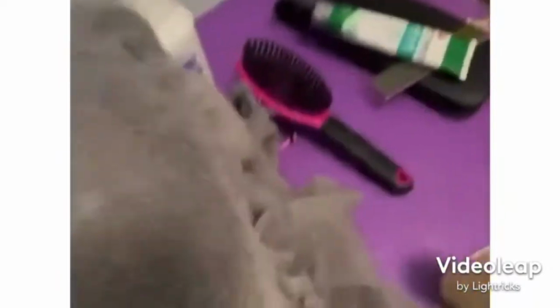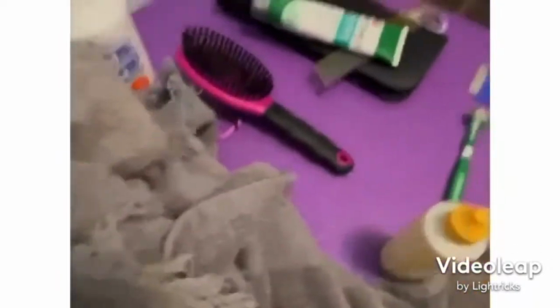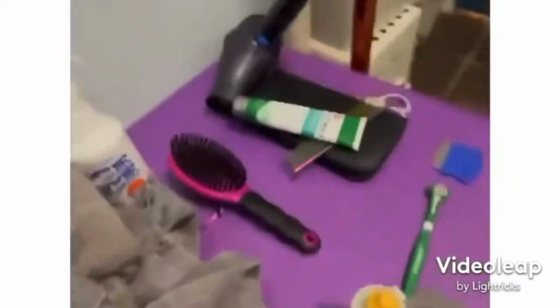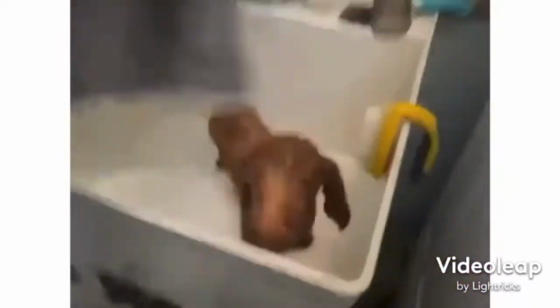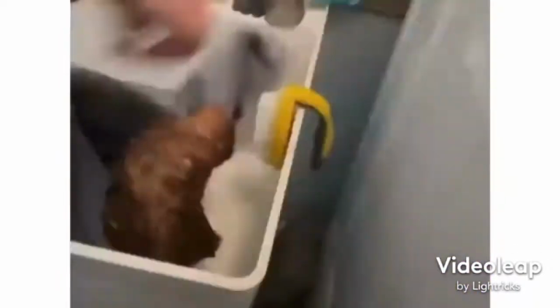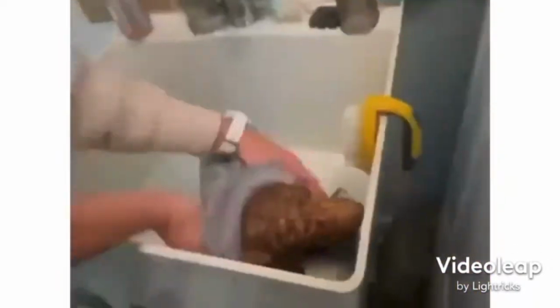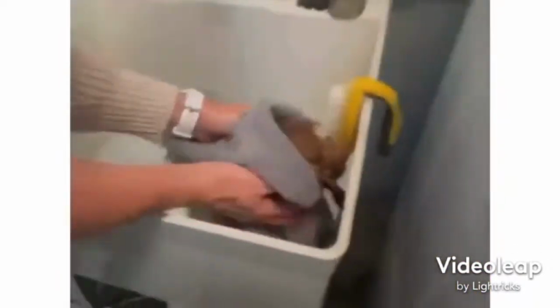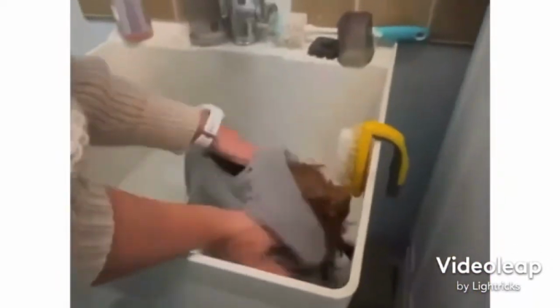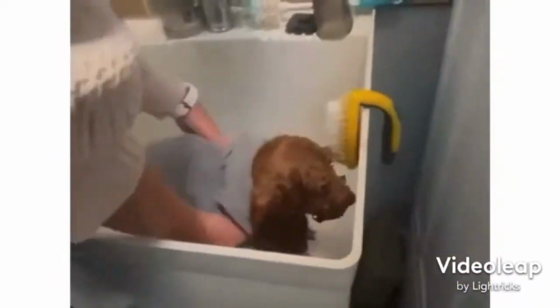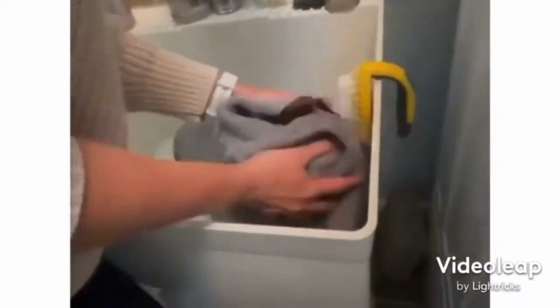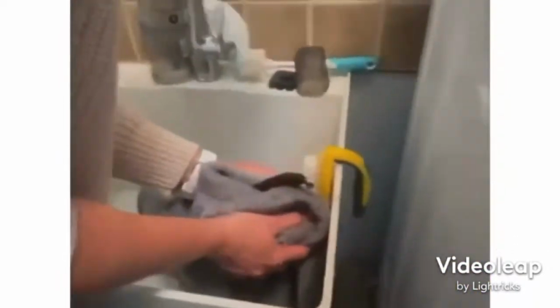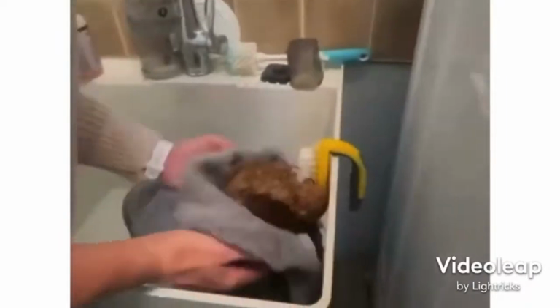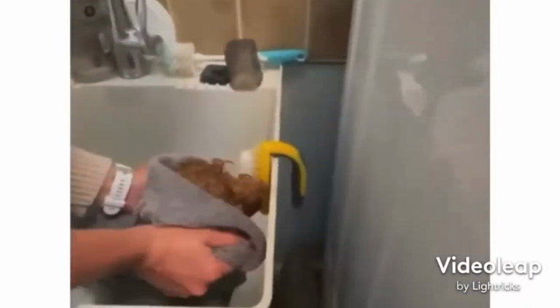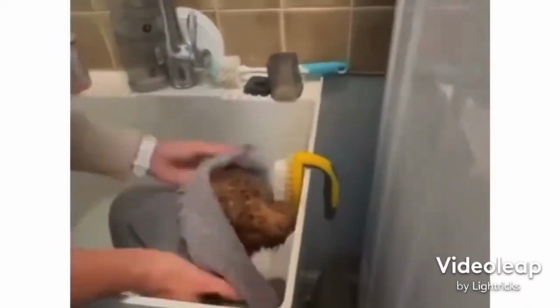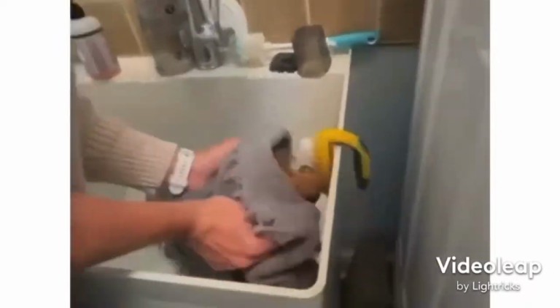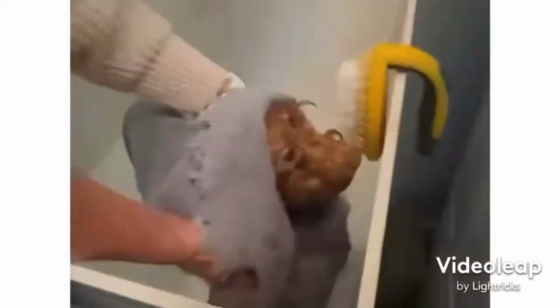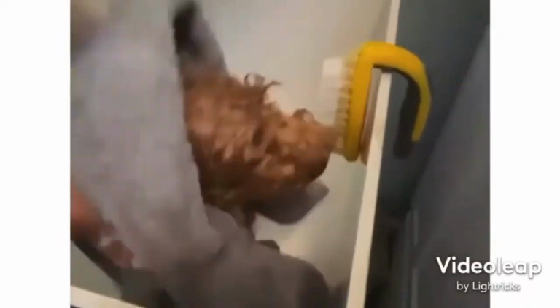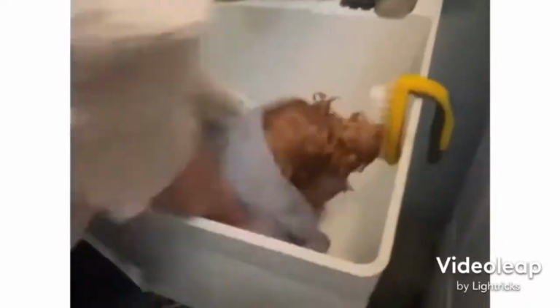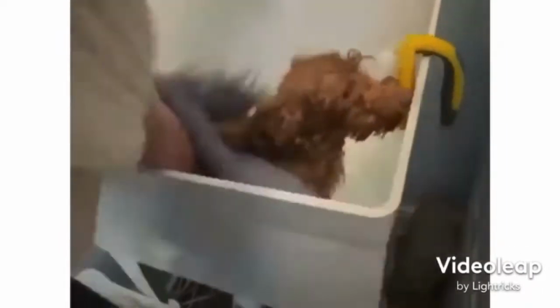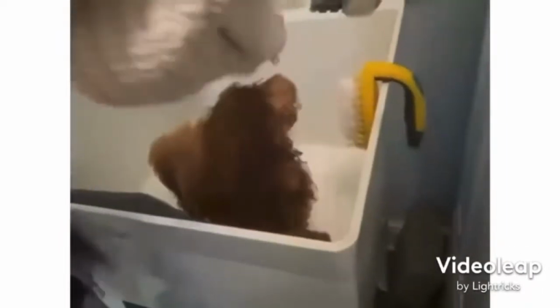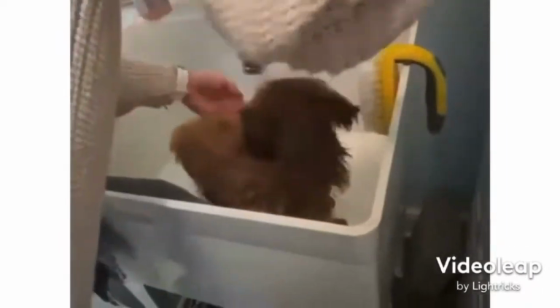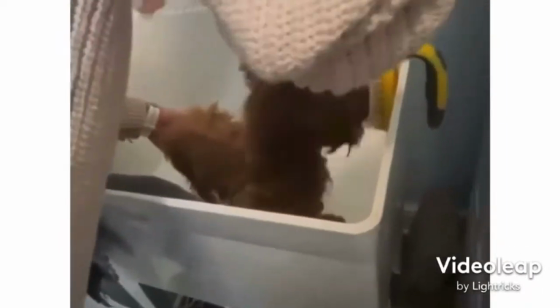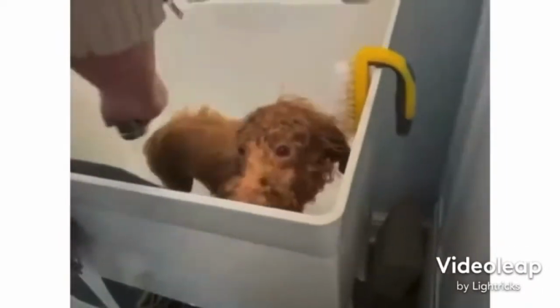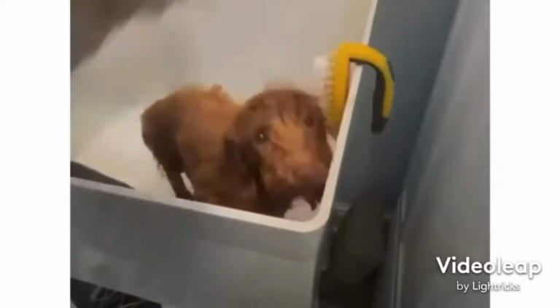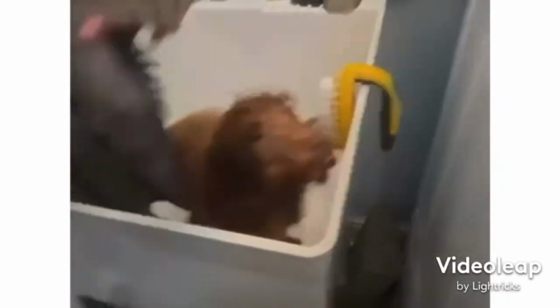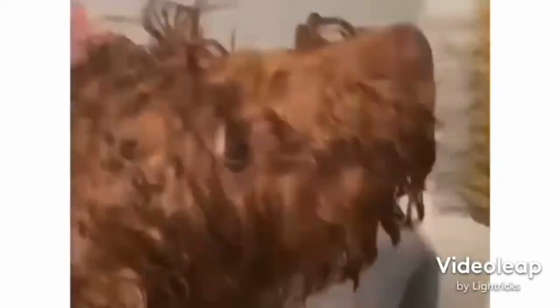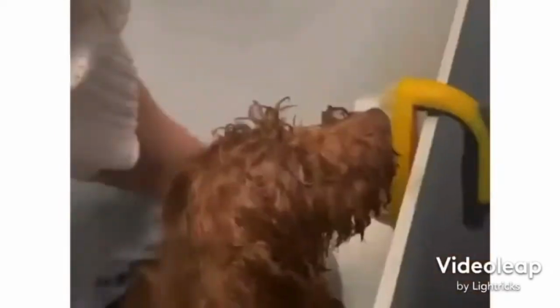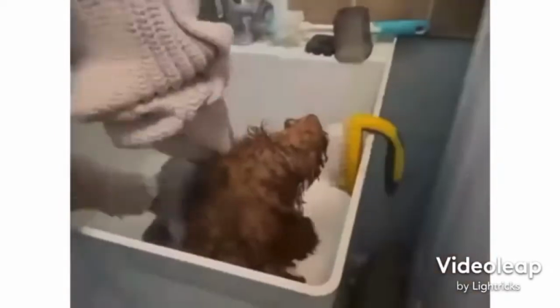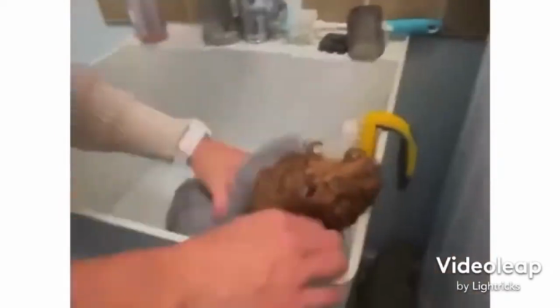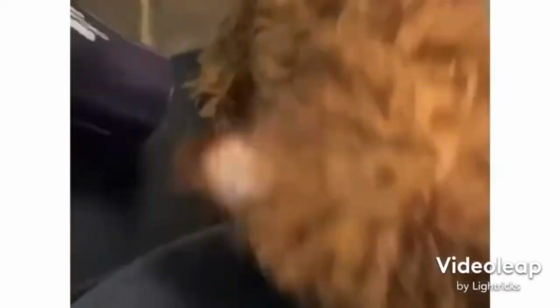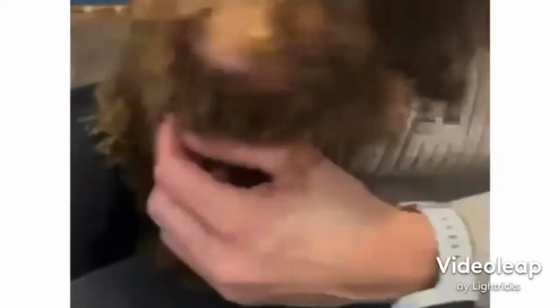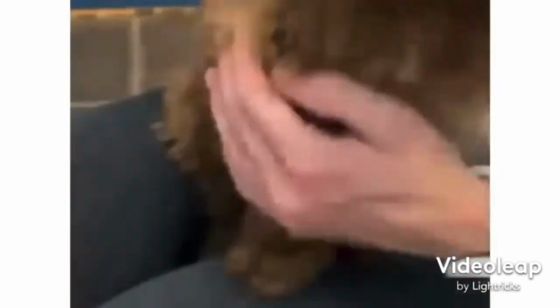We do a little bit in the sink — this is the laundry room sink, that's why it's a bit grimy. We're washing off a little more, then we do a towel dry in the sink.